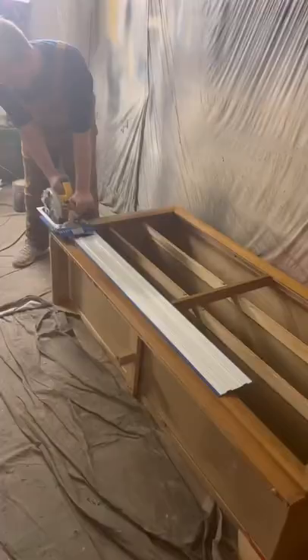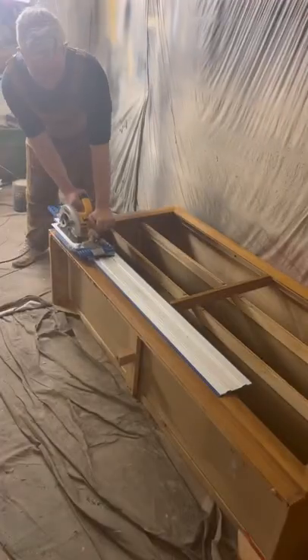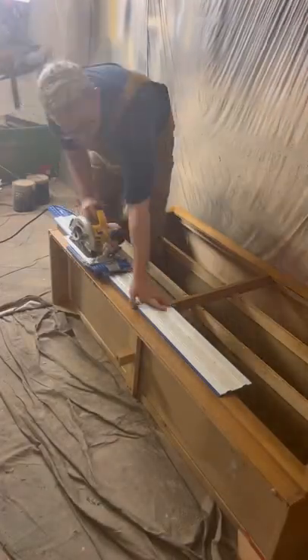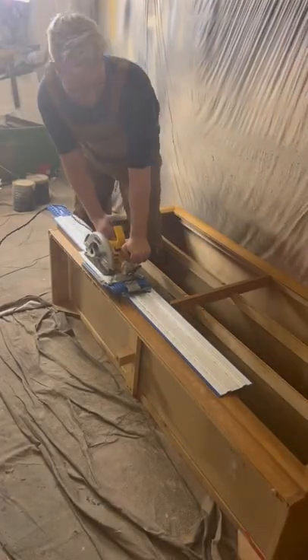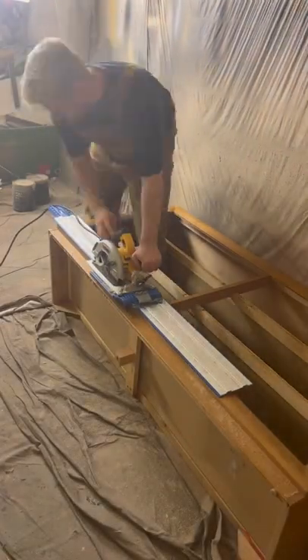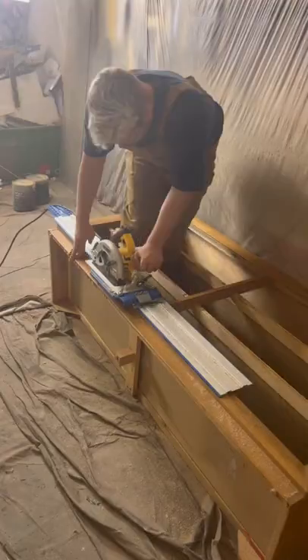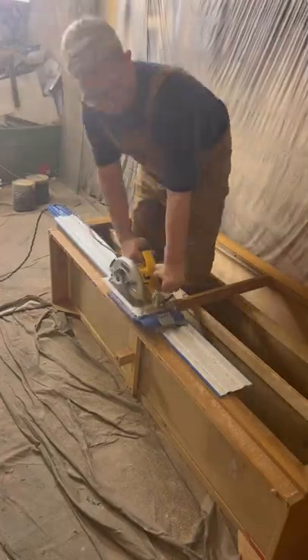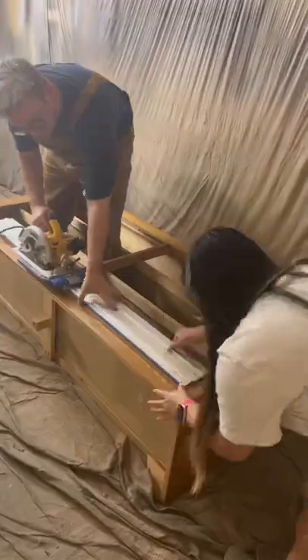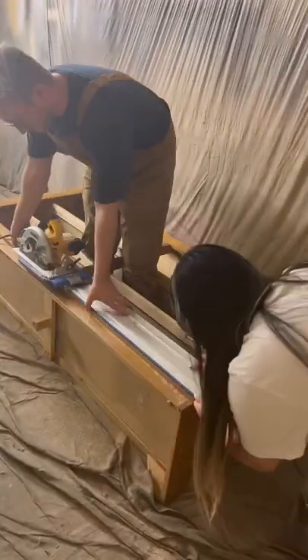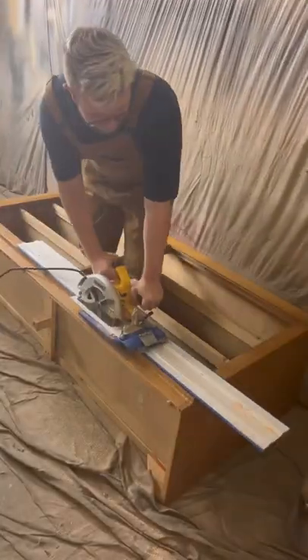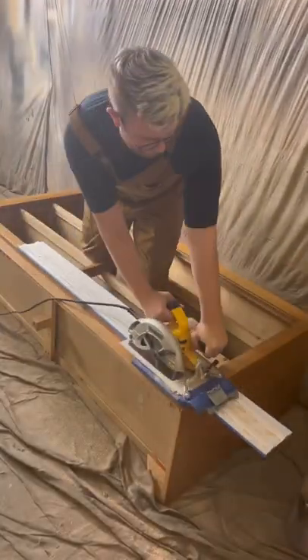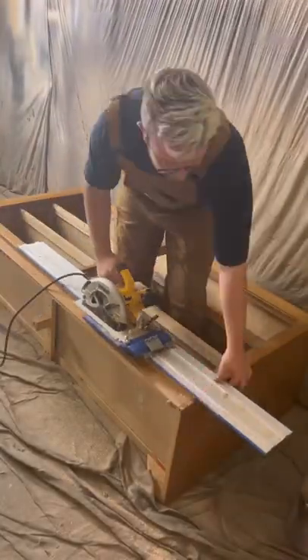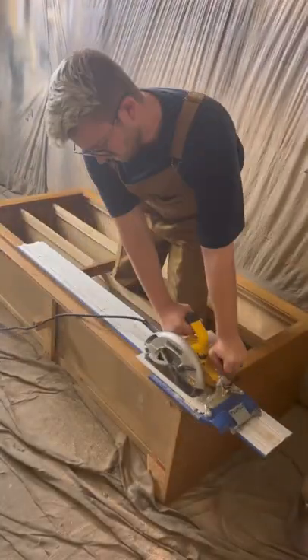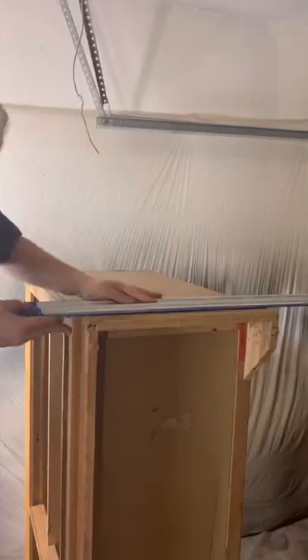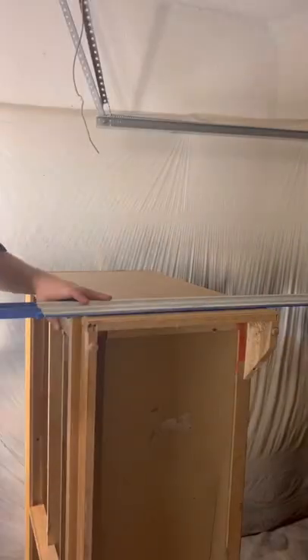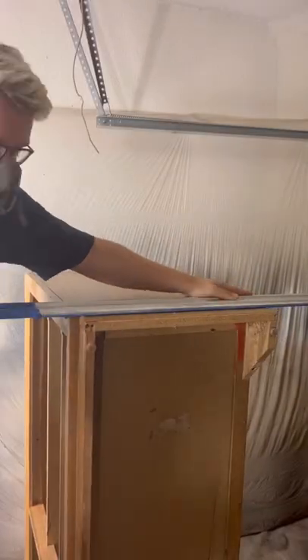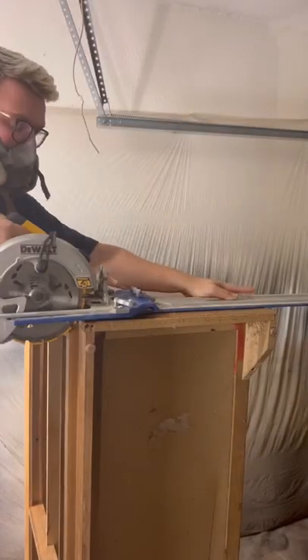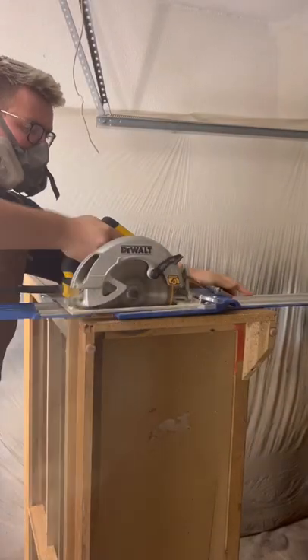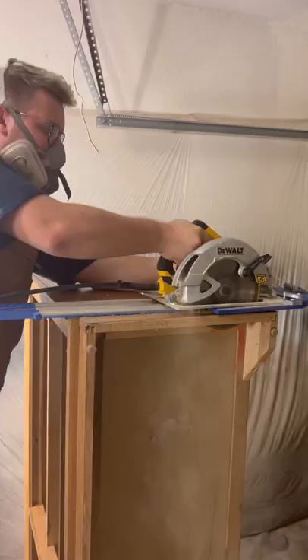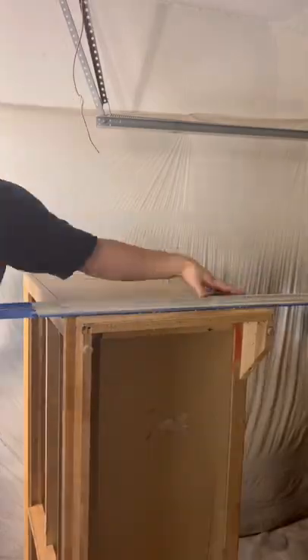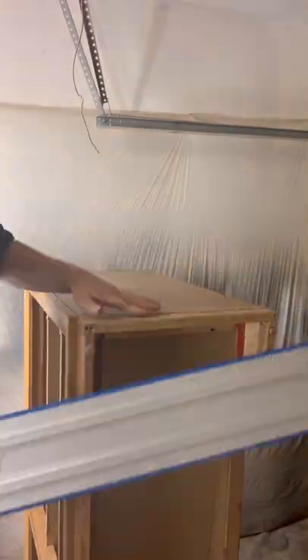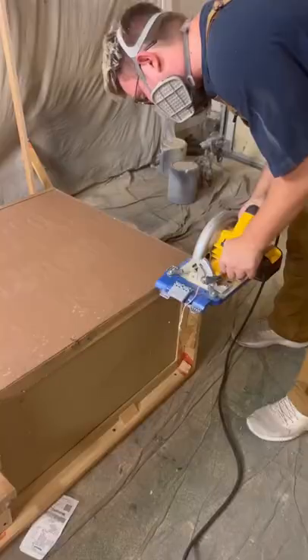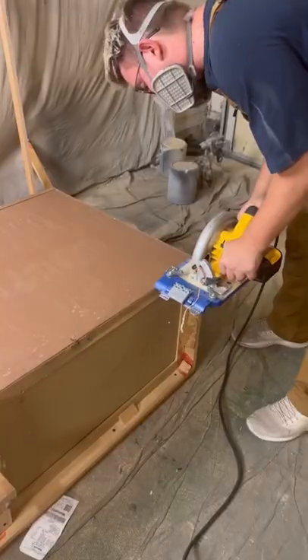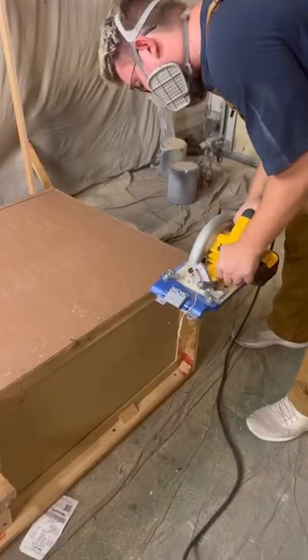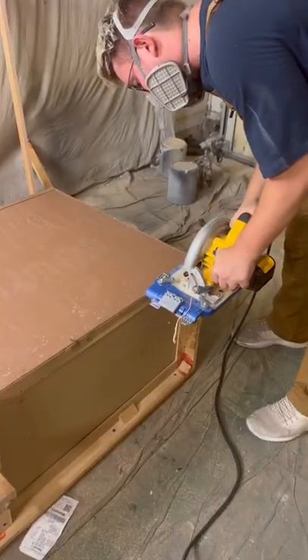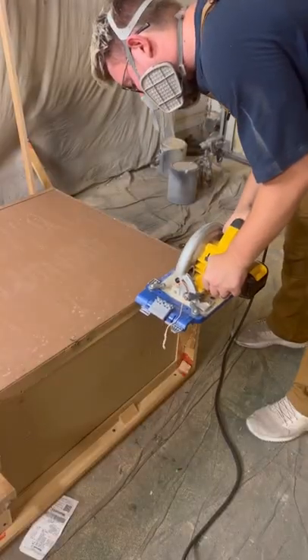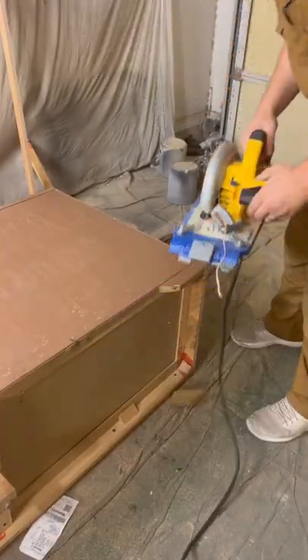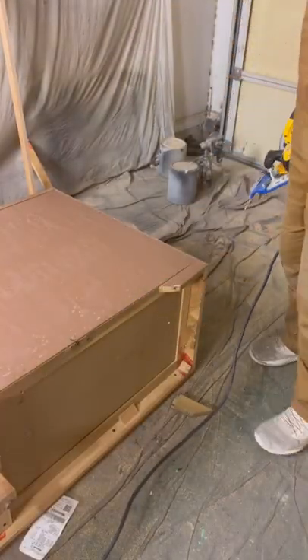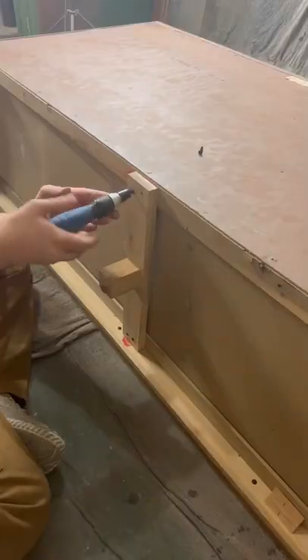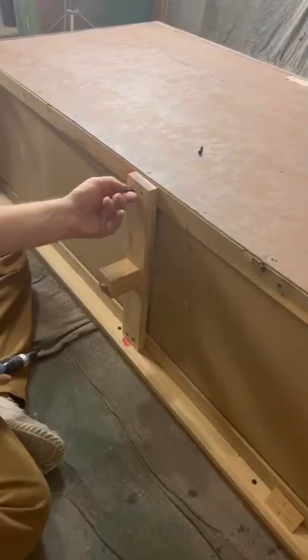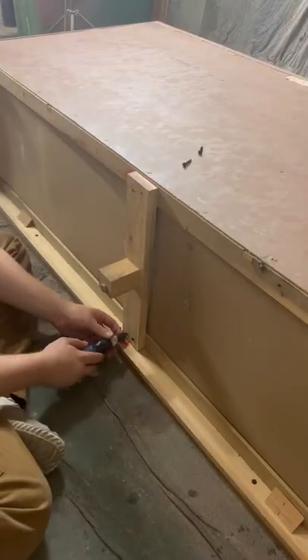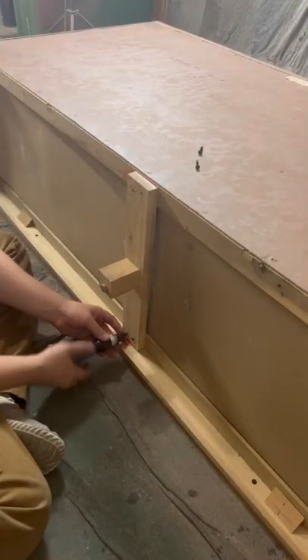It doesn't feel great starting a new project before finishing the last one, but it definitely beats doing nothing. So for now, we're tackling this Thomas Phil dresser, and the first thing we're doing is cutting off that skirt base it has so we can attach a brand new base.